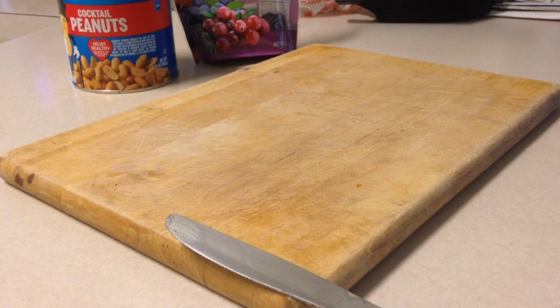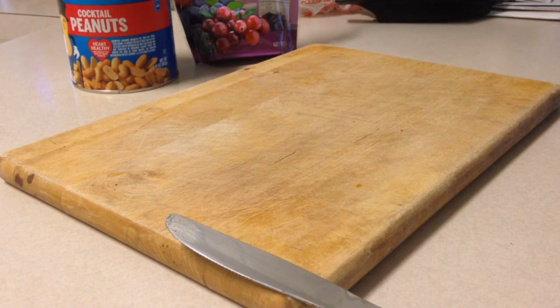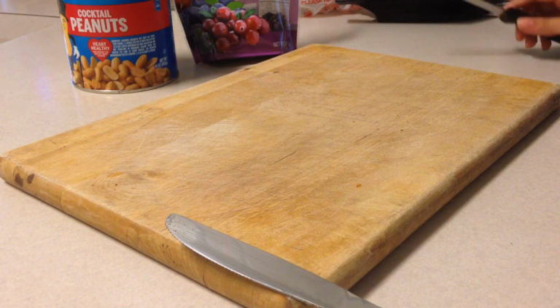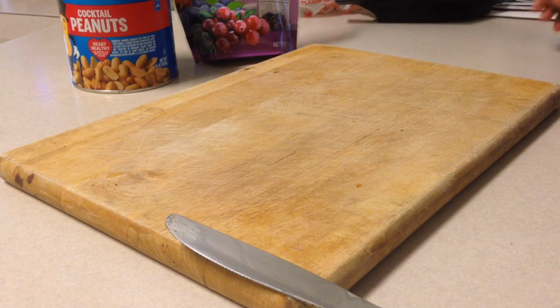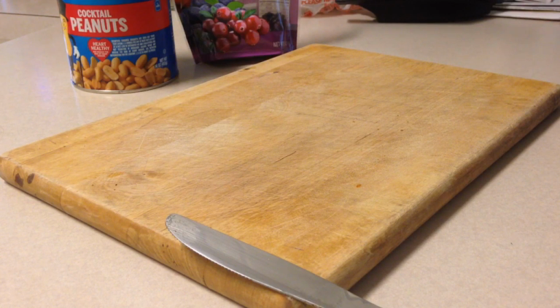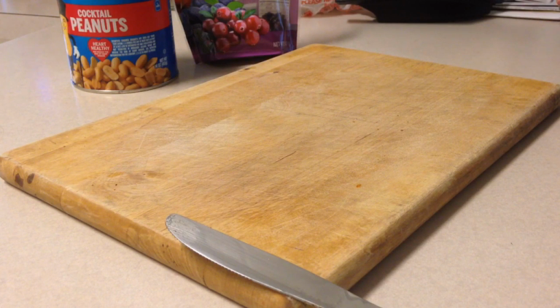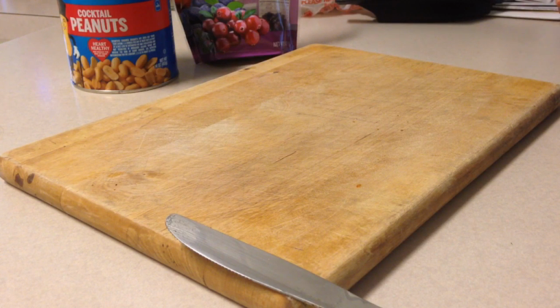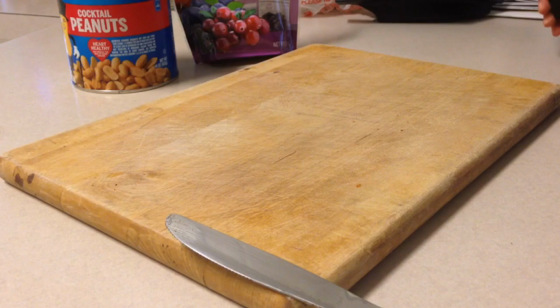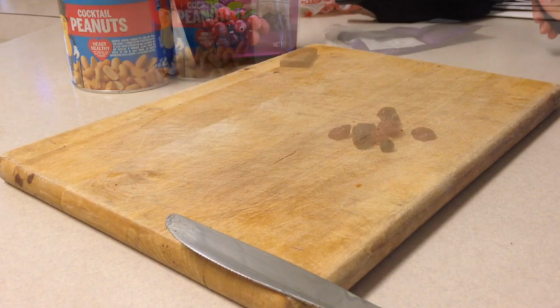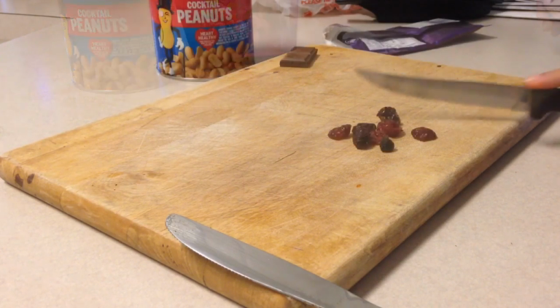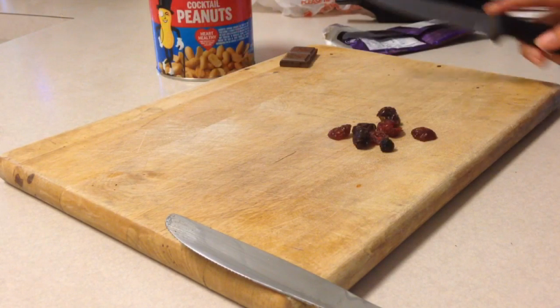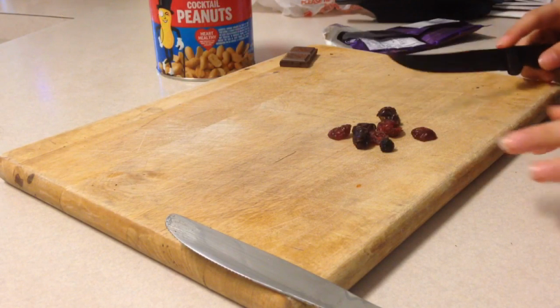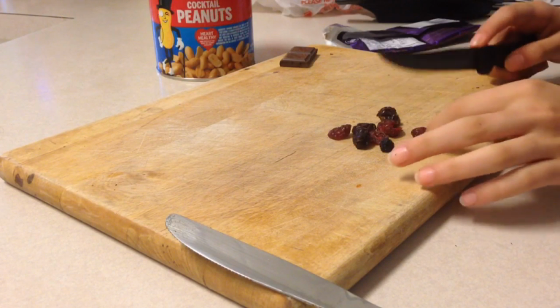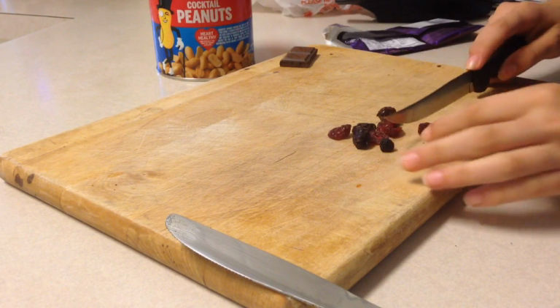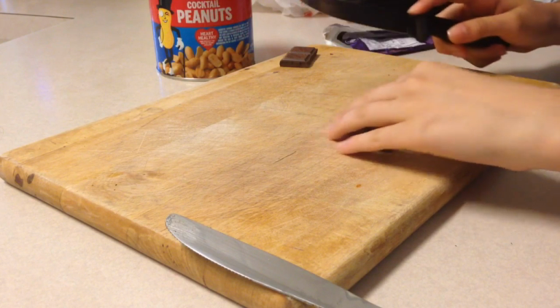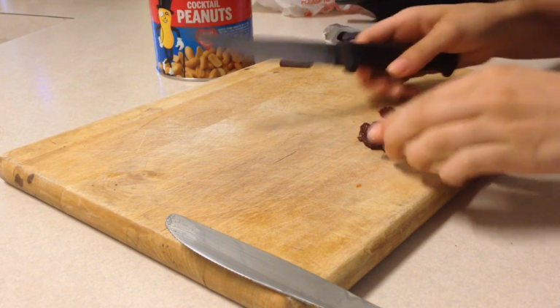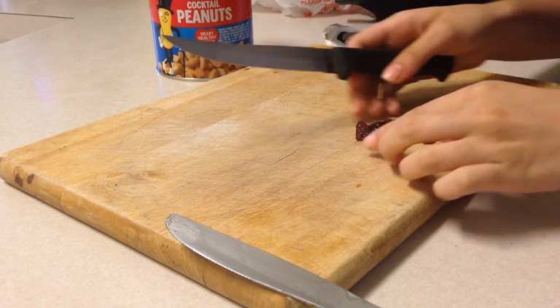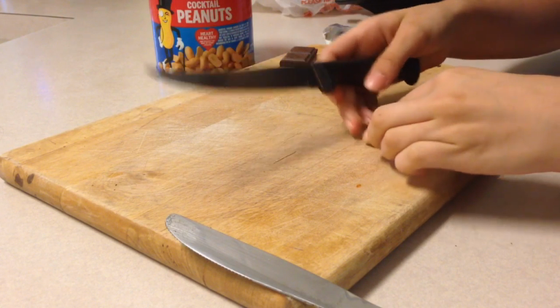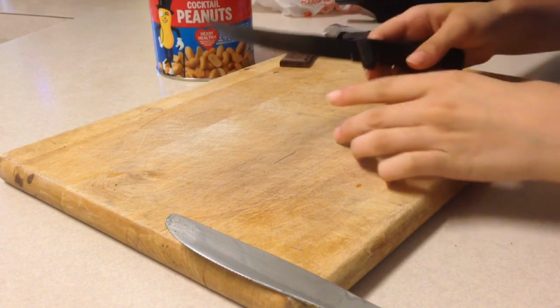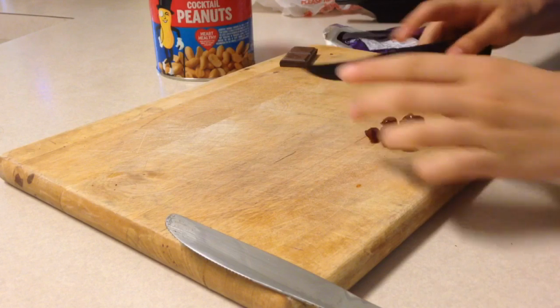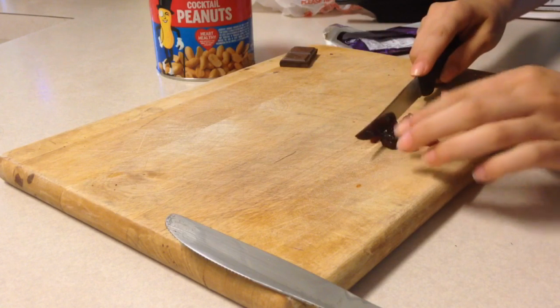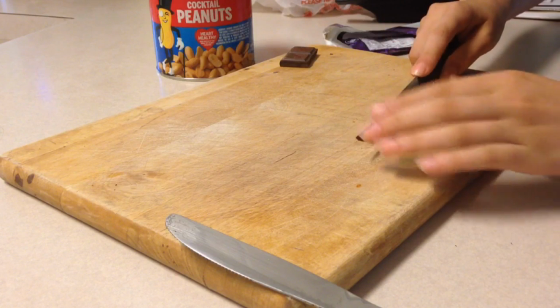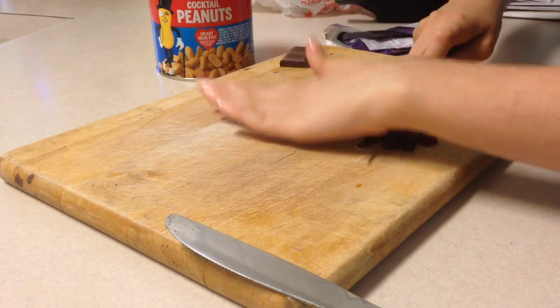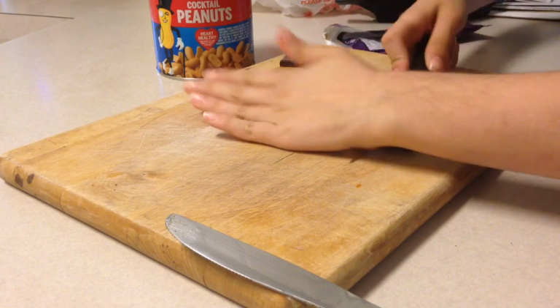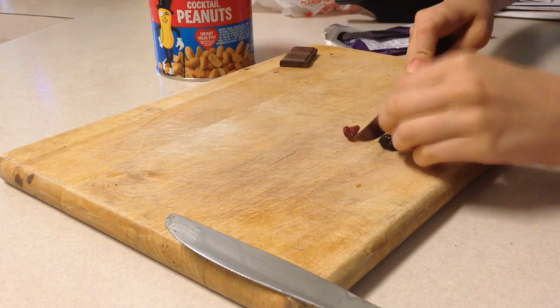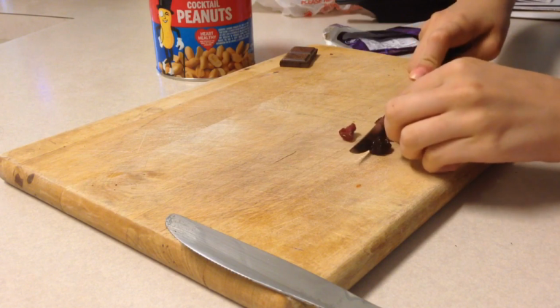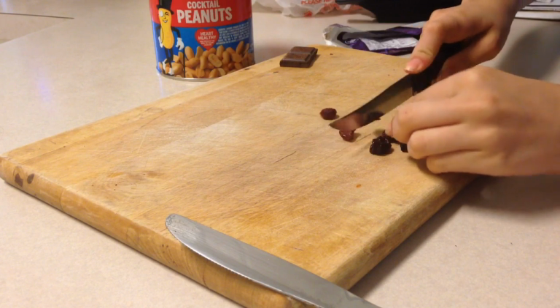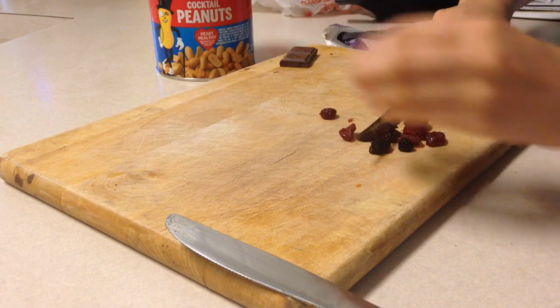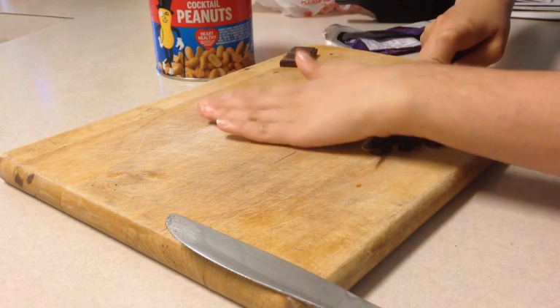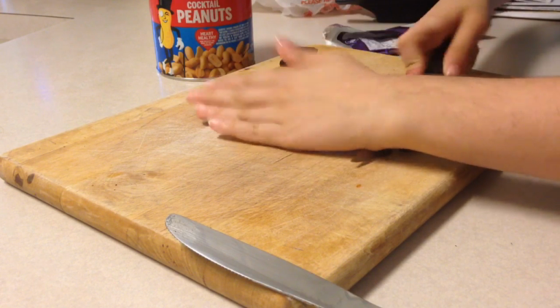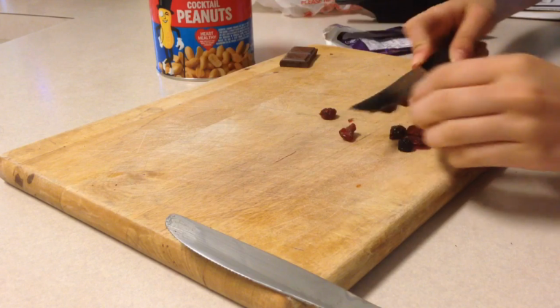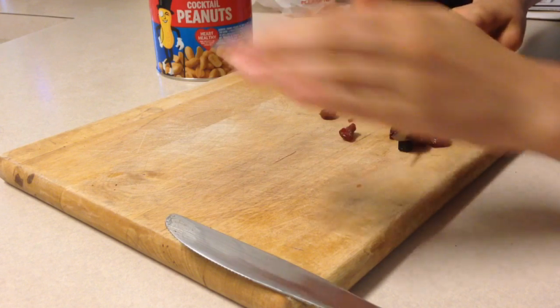The first step is to cut up your ingredients into small chunks. You'll be doing this to all of the ingredients. So what I'll do is just put all of this into a bundle and cut them up into desirable pieces.